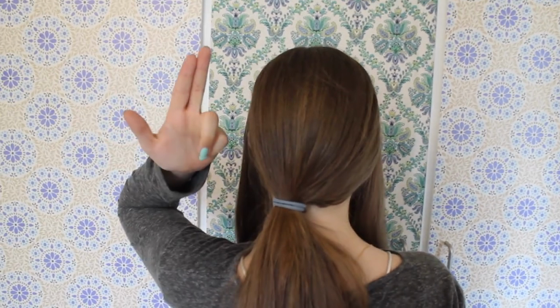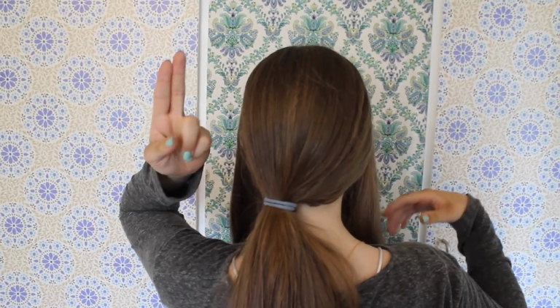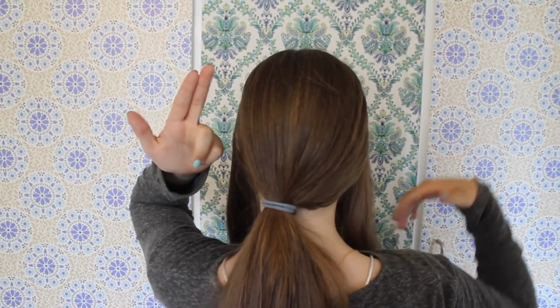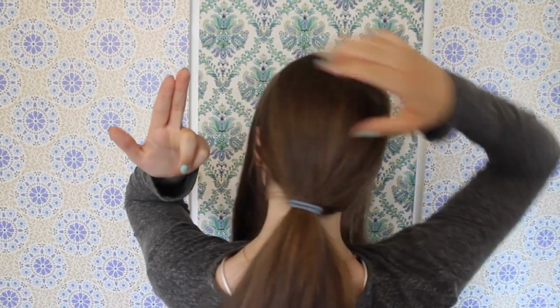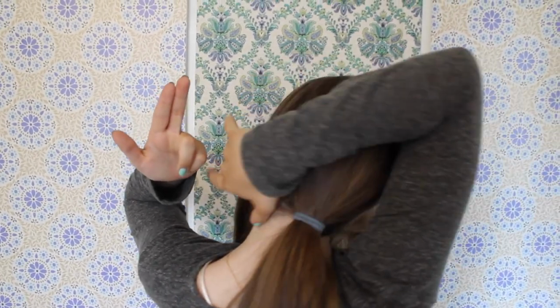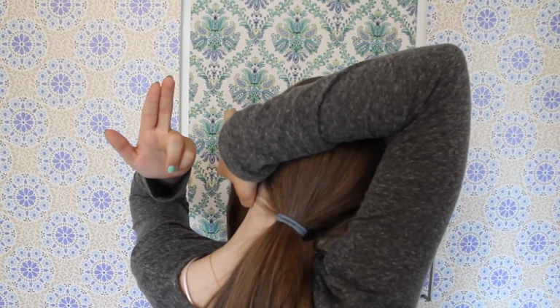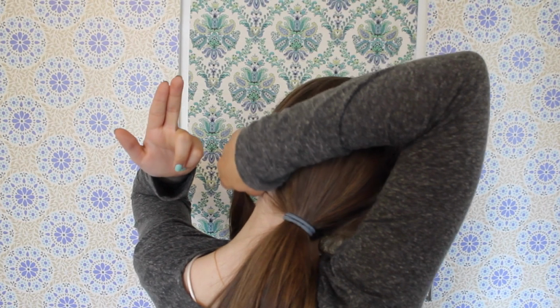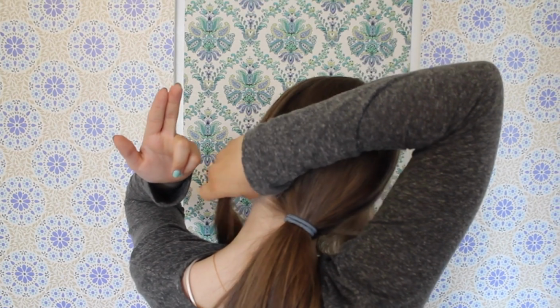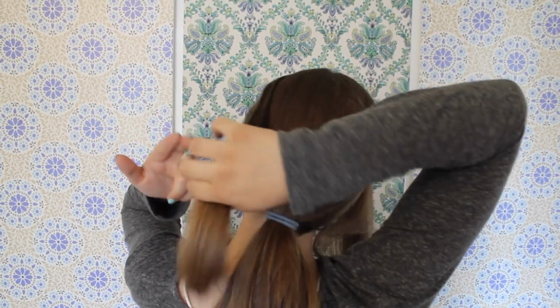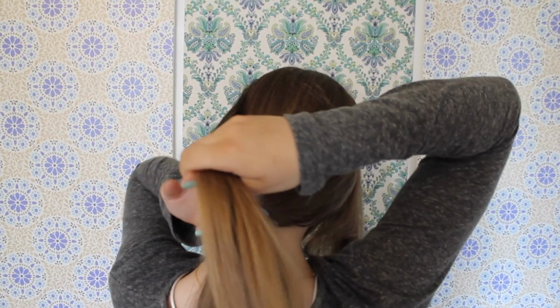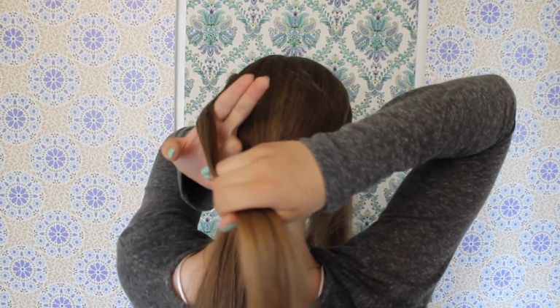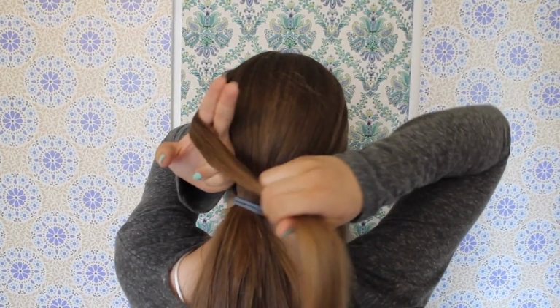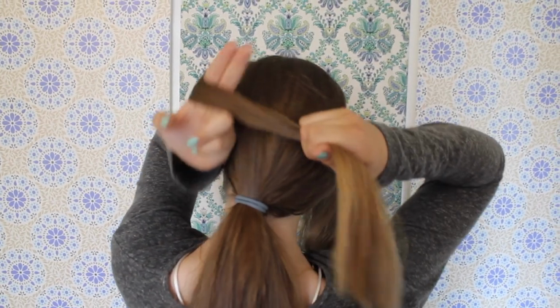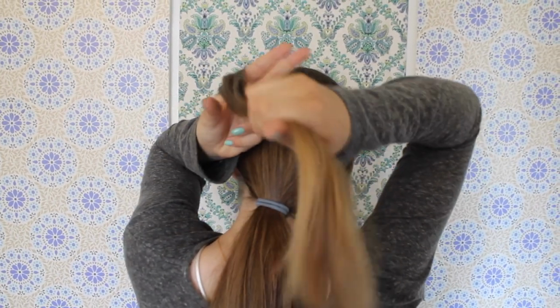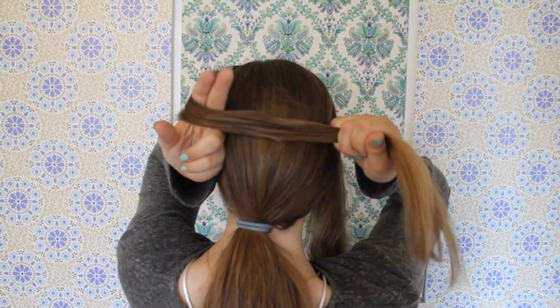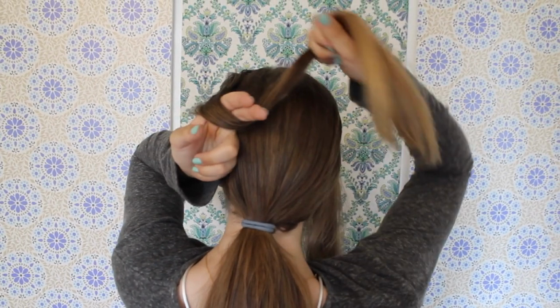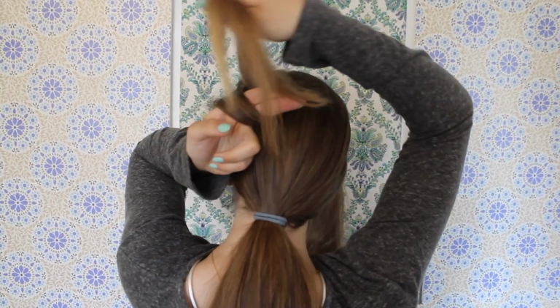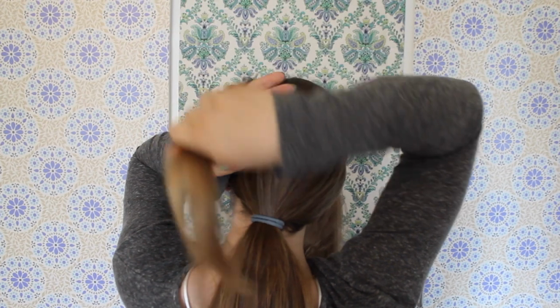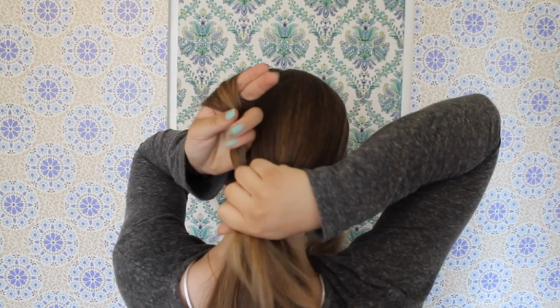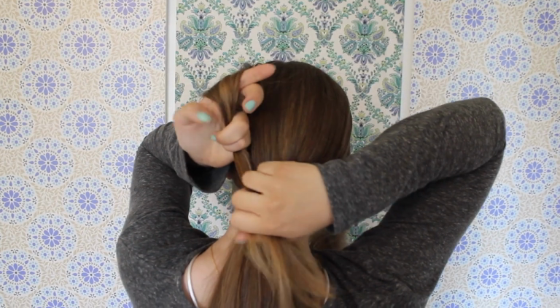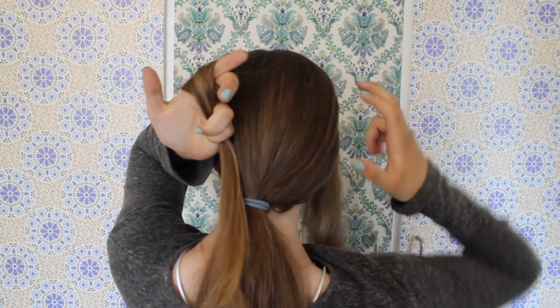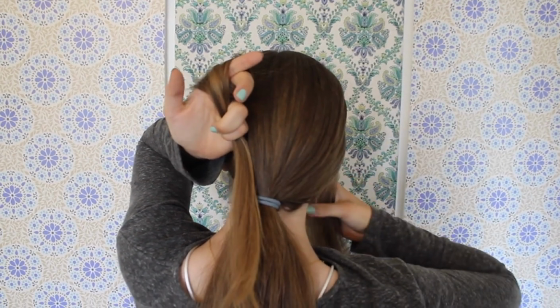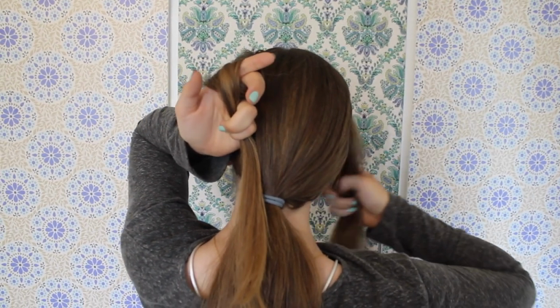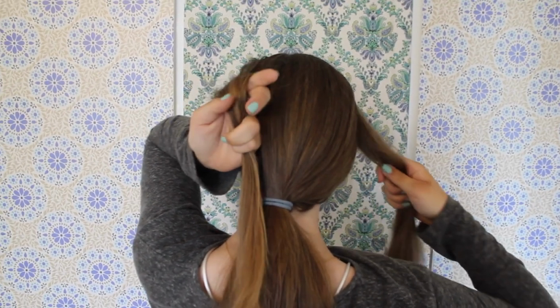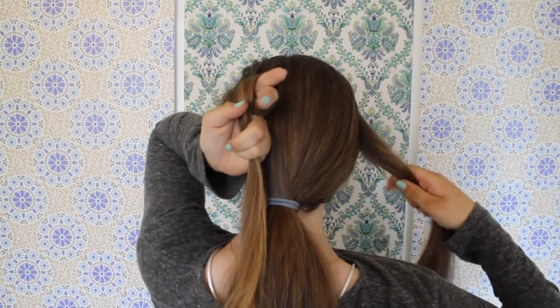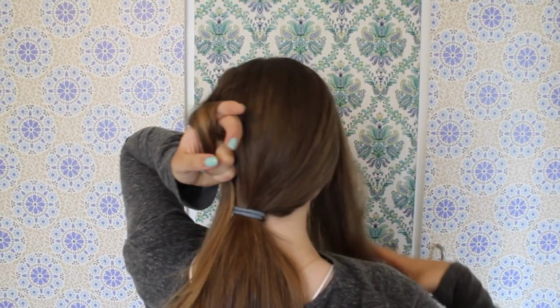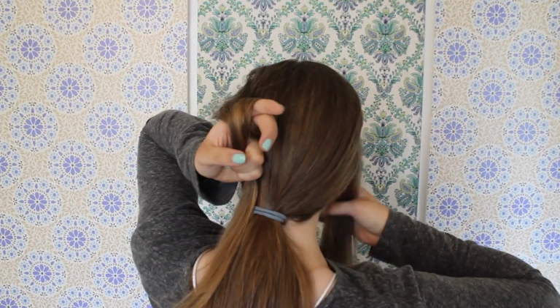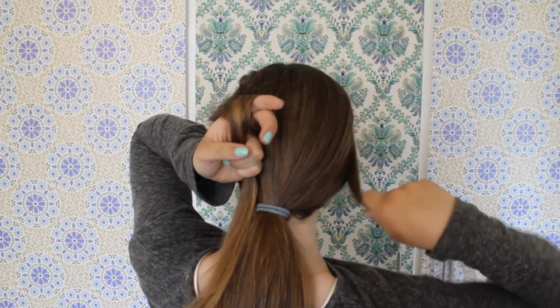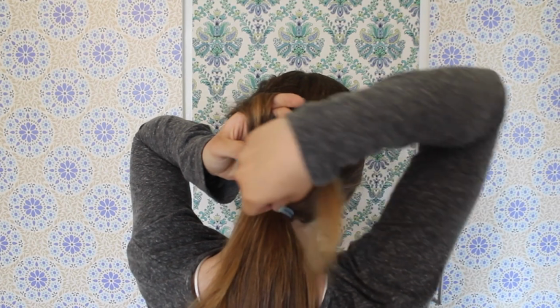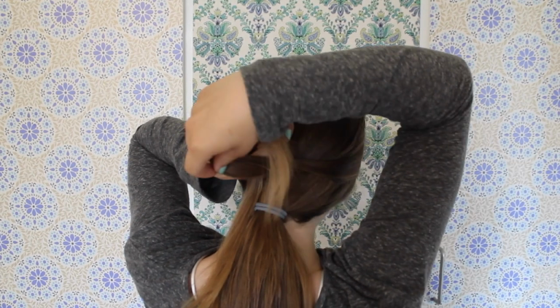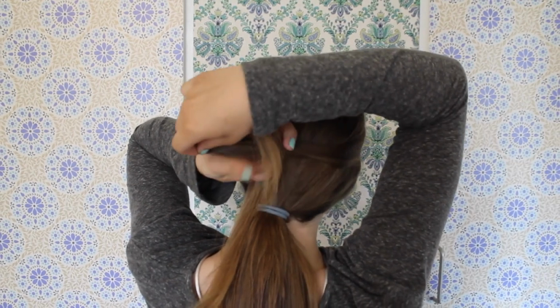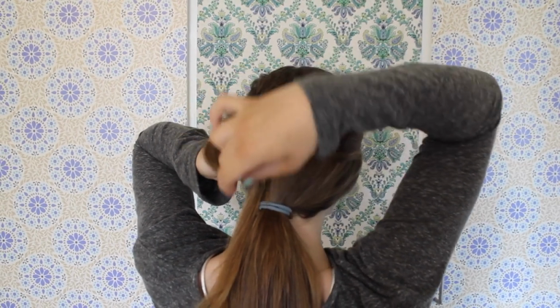First, do a loop with the left section around your middle and index finger like I do here. Then hold the end with your pinky and ring finger. Now take the right section and hold it with your thumb.